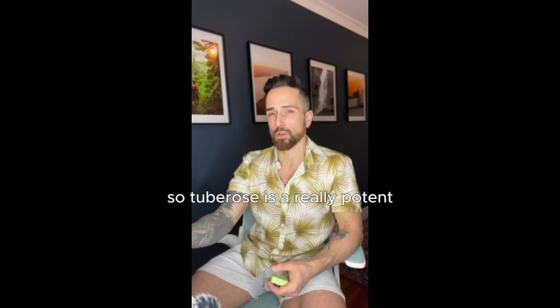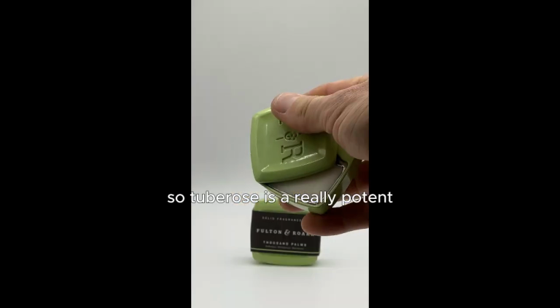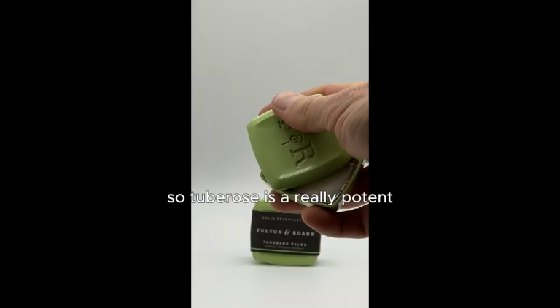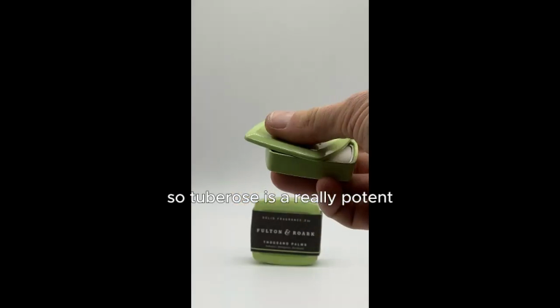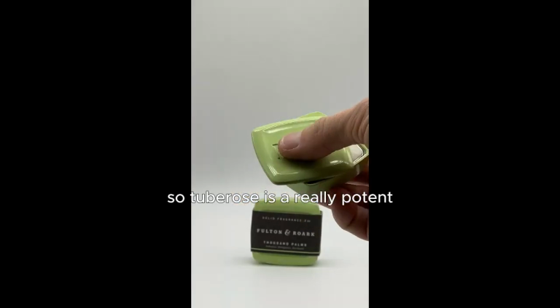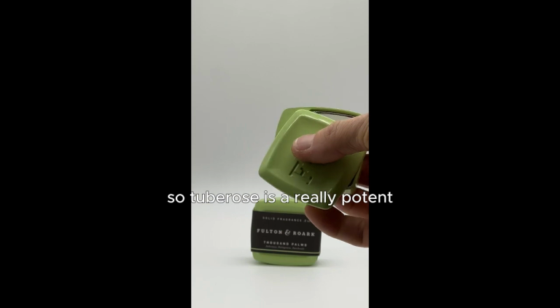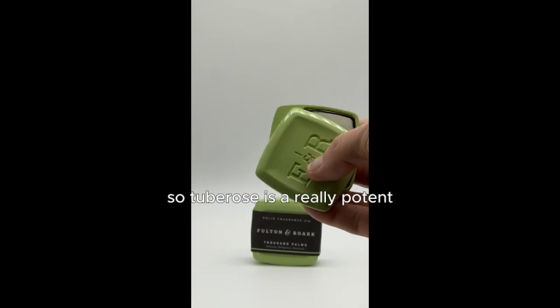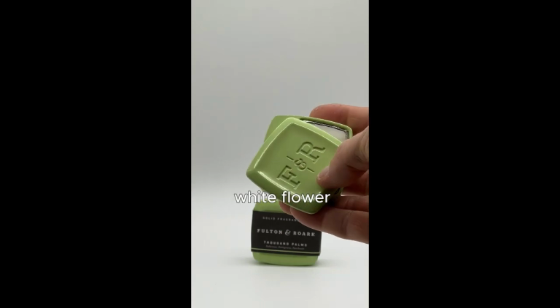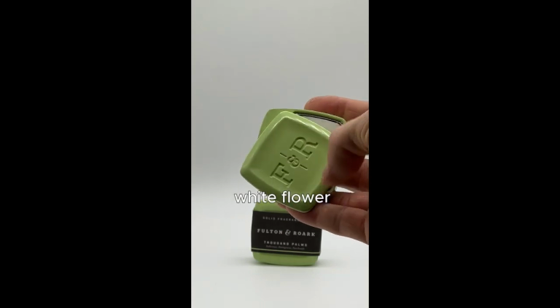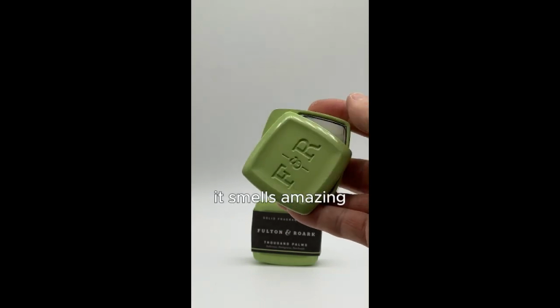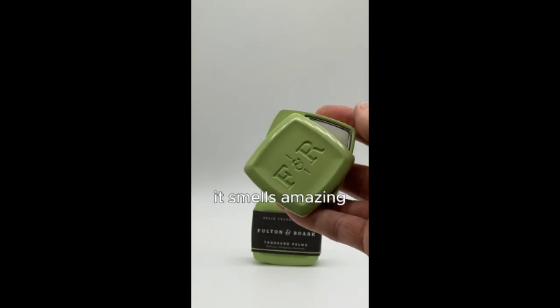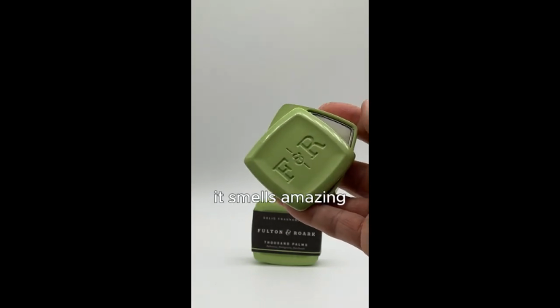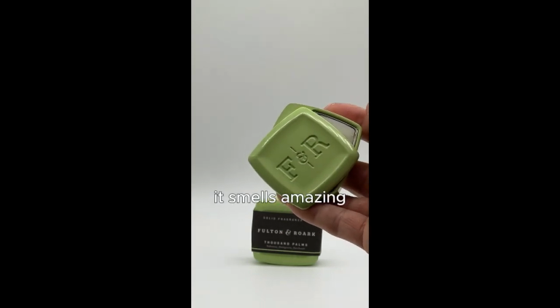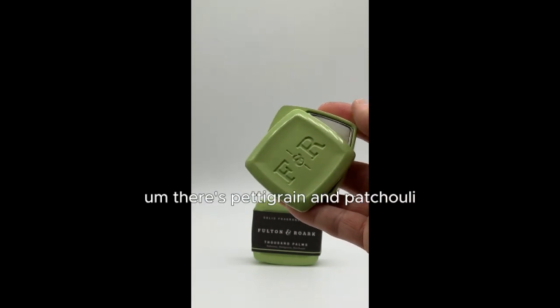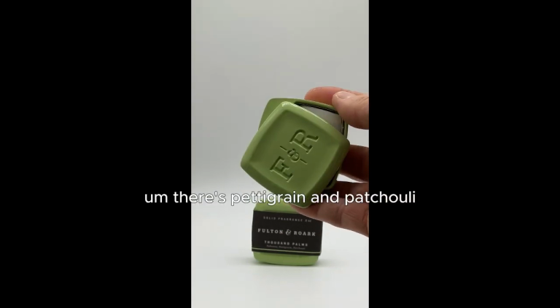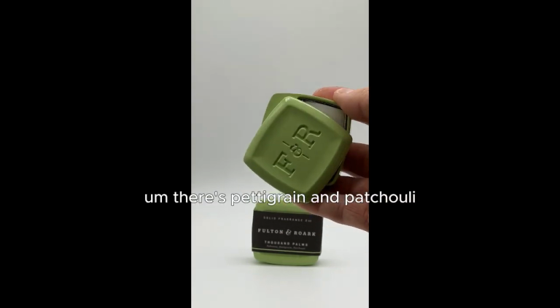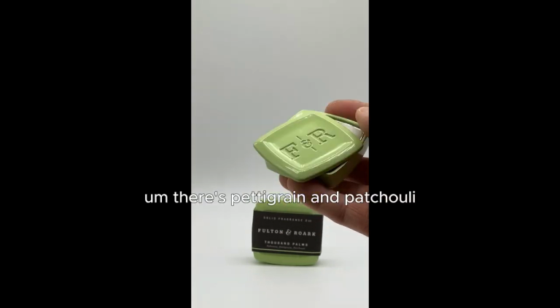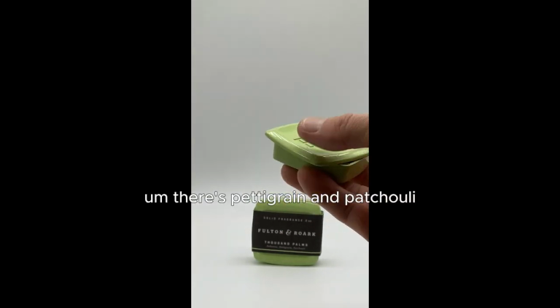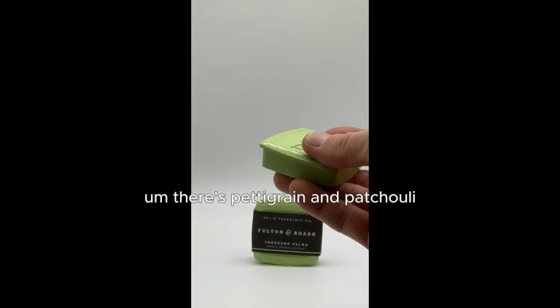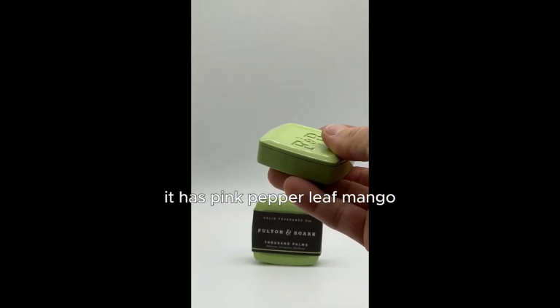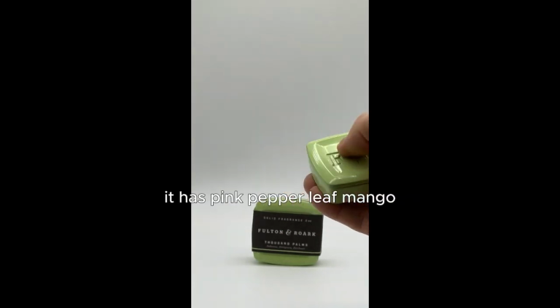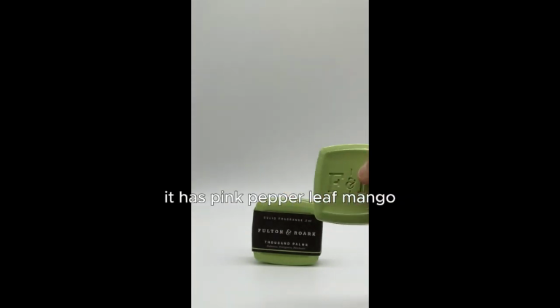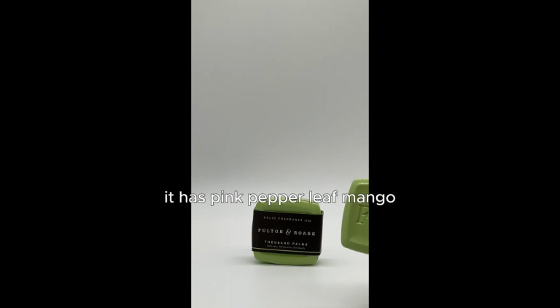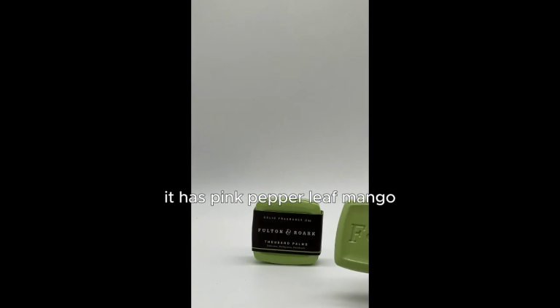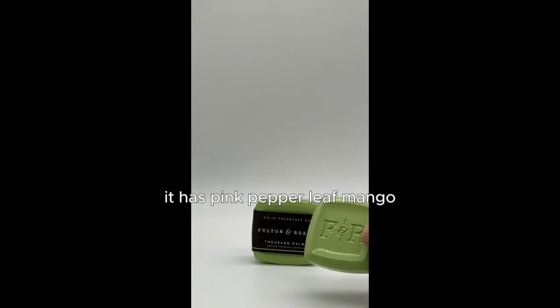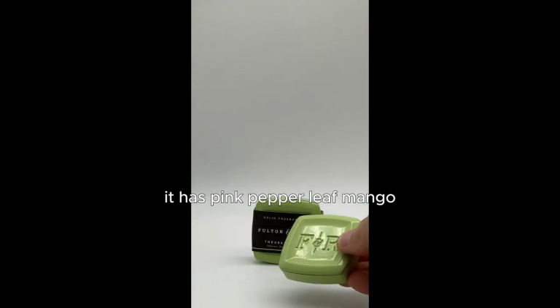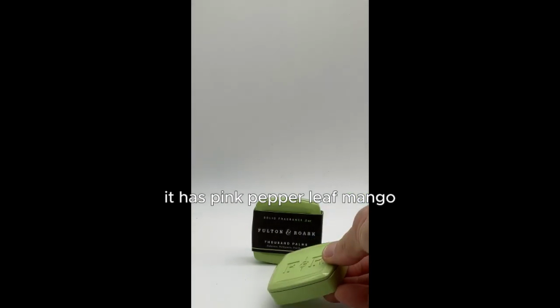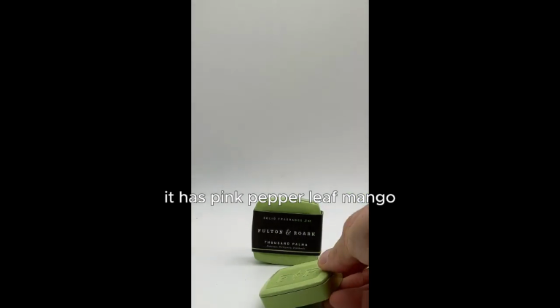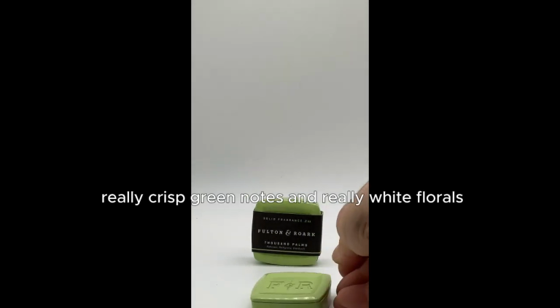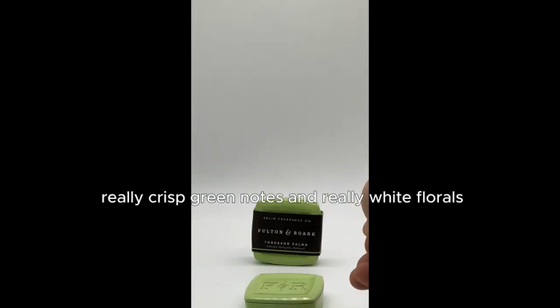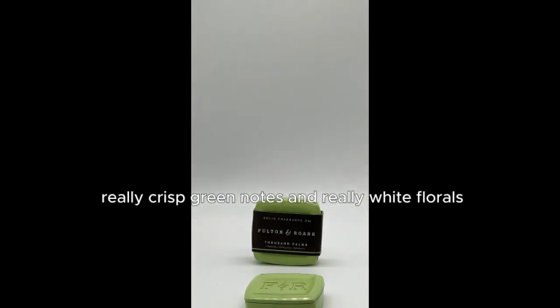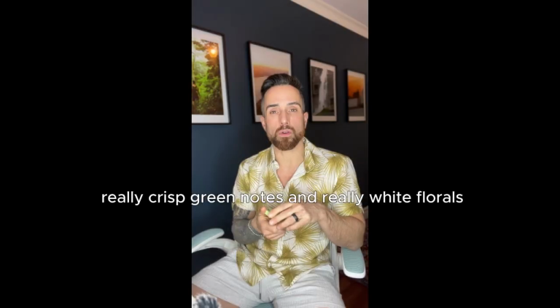Tuberose is a really potent white flower — it smells amazing. And there's Pettigrain and Patchouli. It has pink pepper, leaf, mango, really crisp green notes, and really white florals.